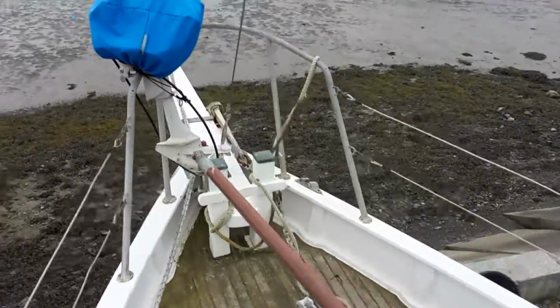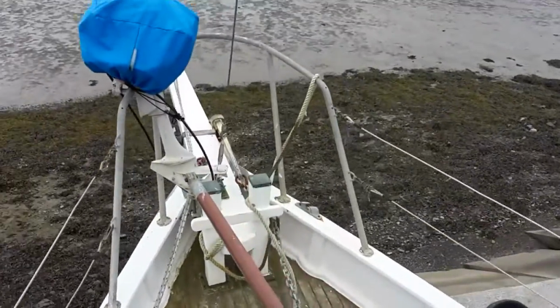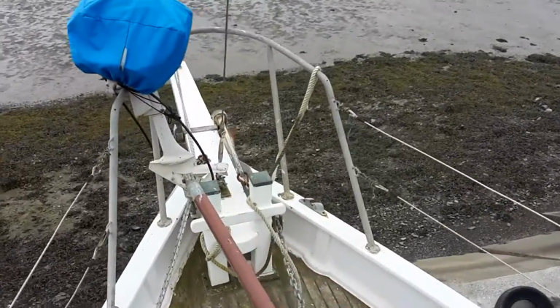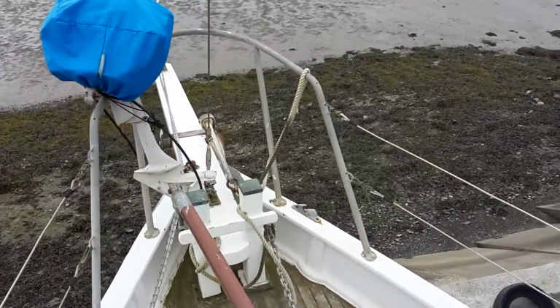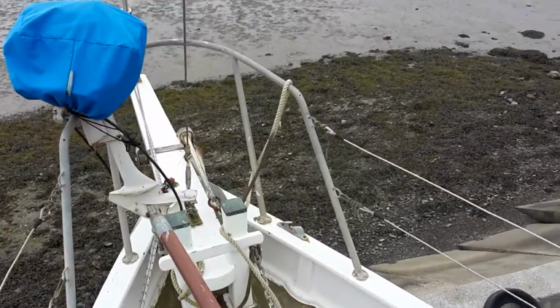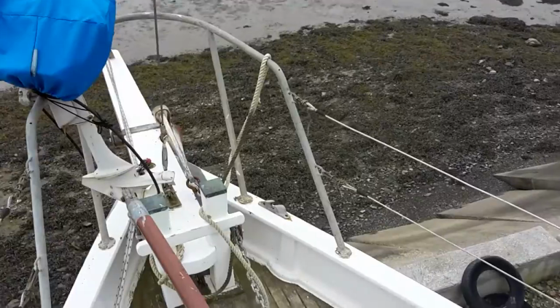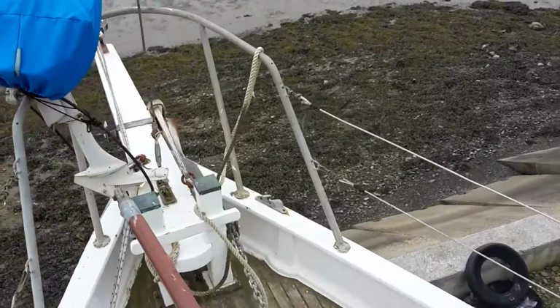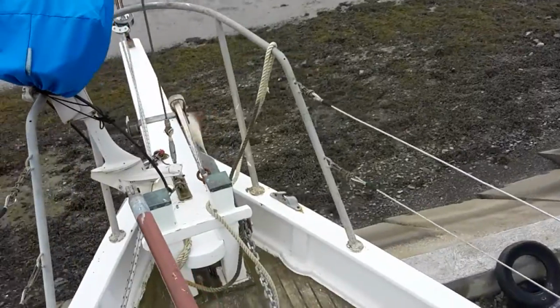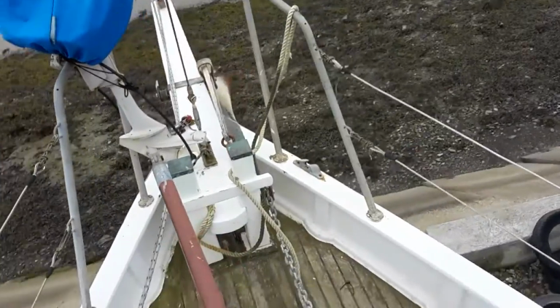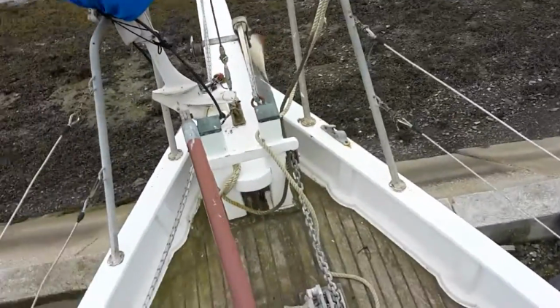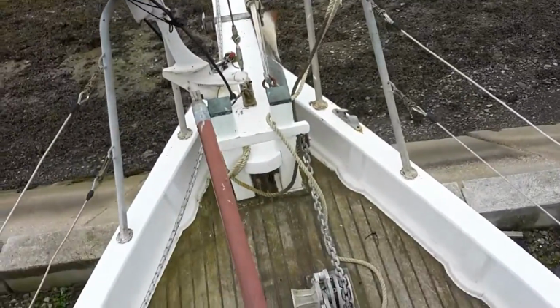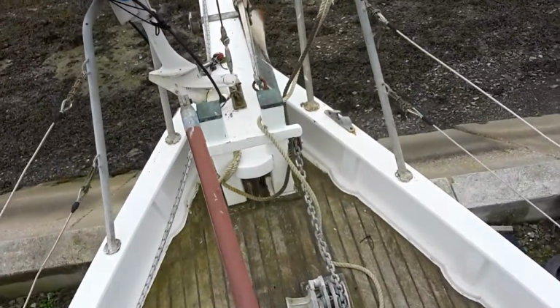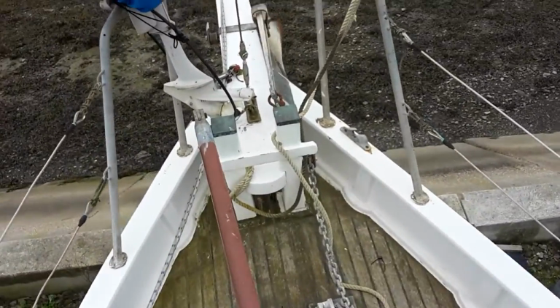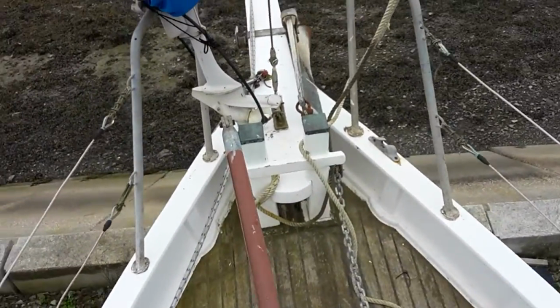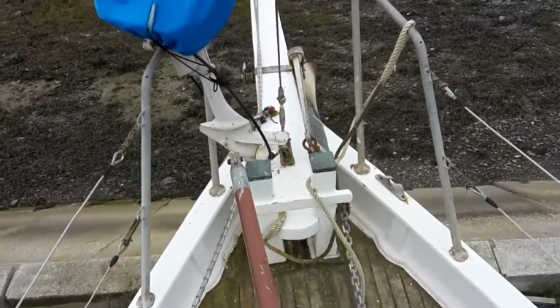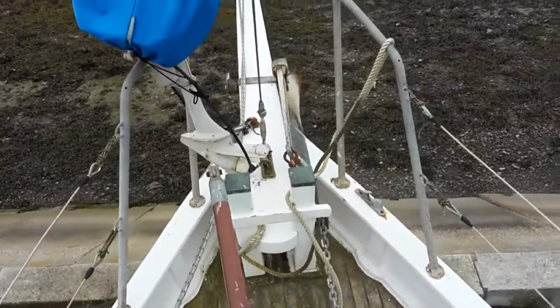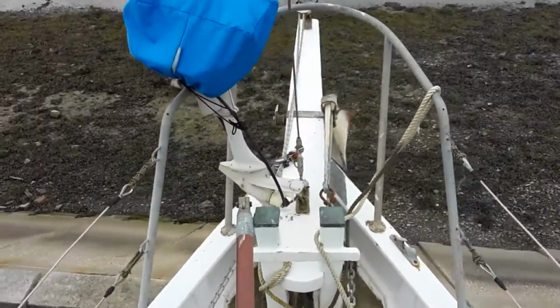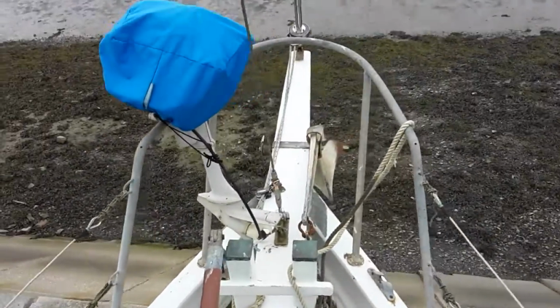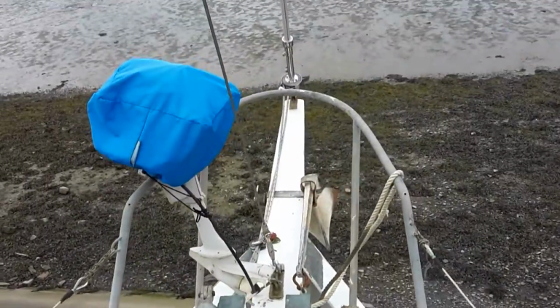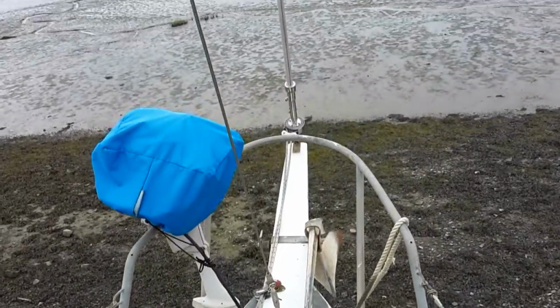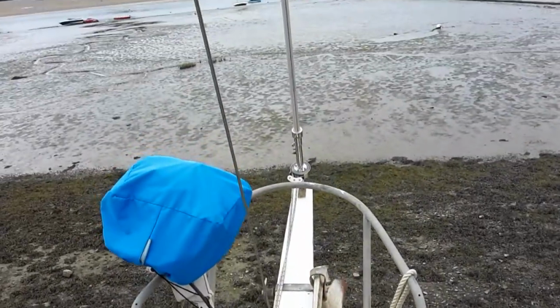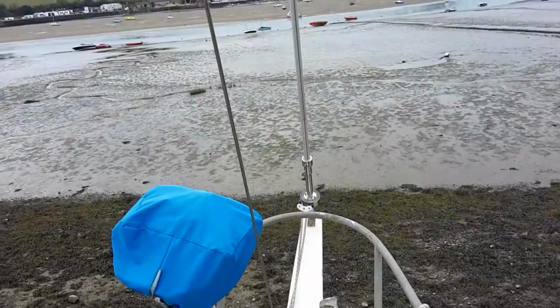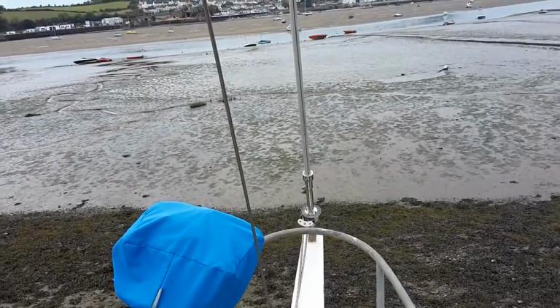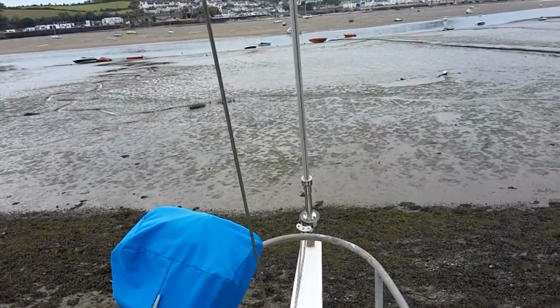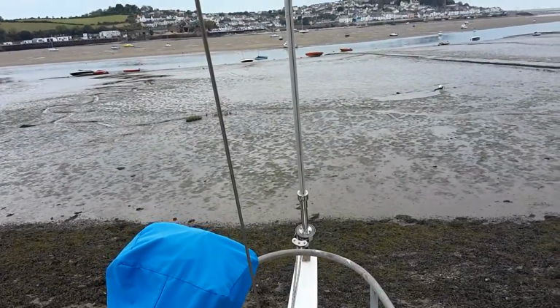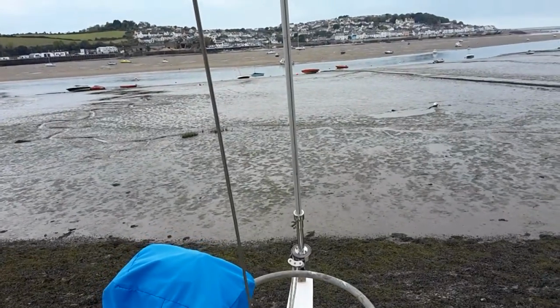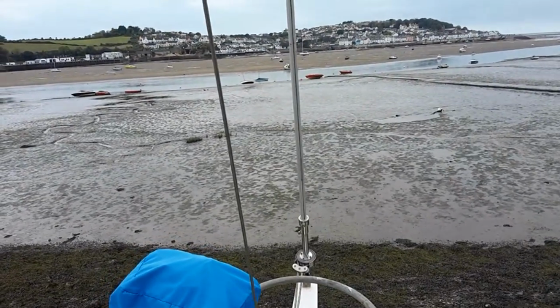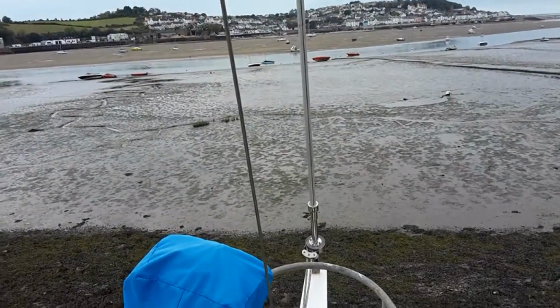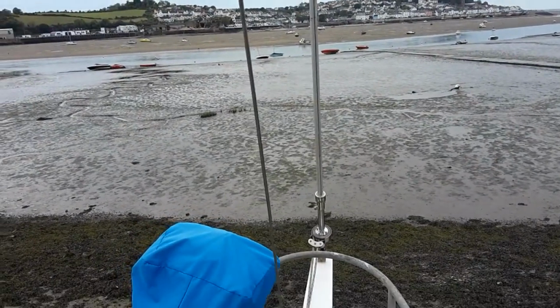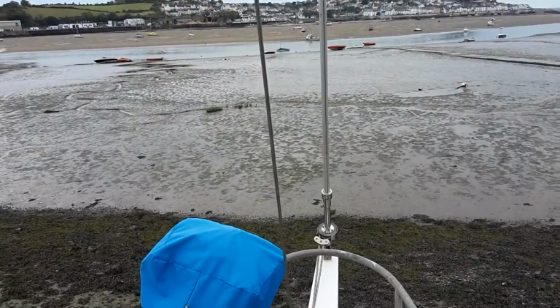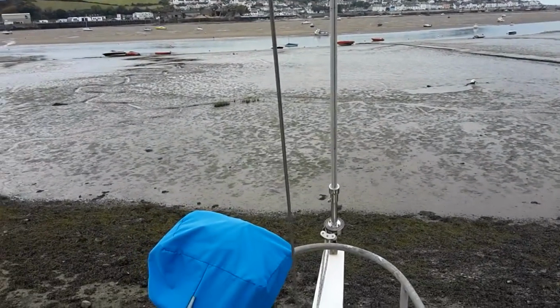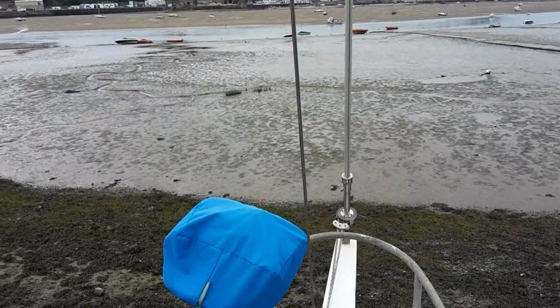Through to the manual windlass and bowsprit, but with rotary furling on the main.